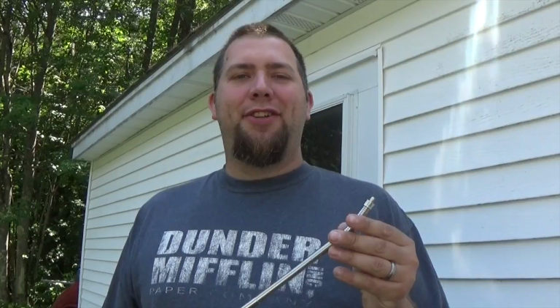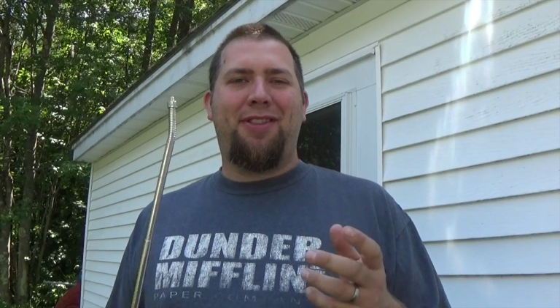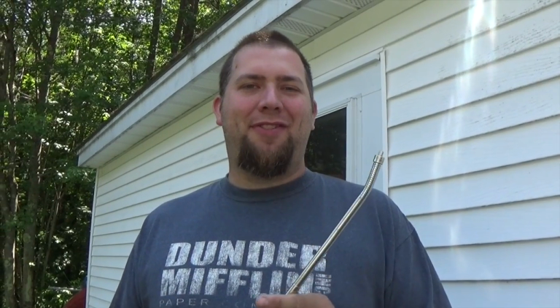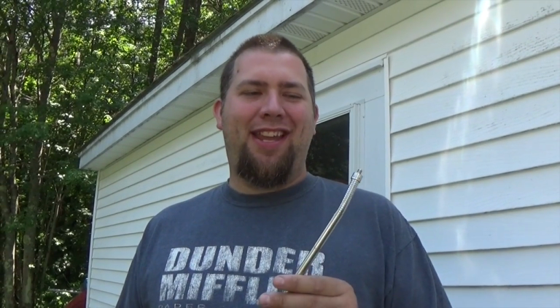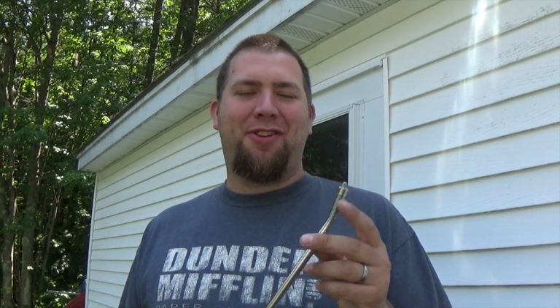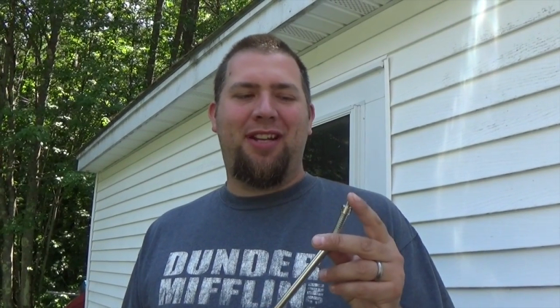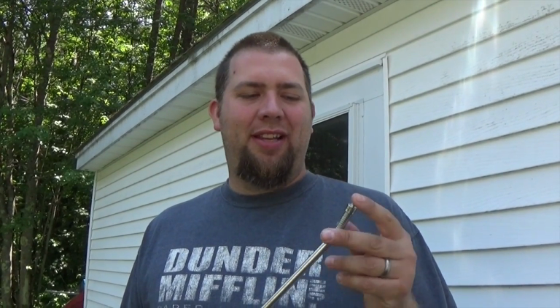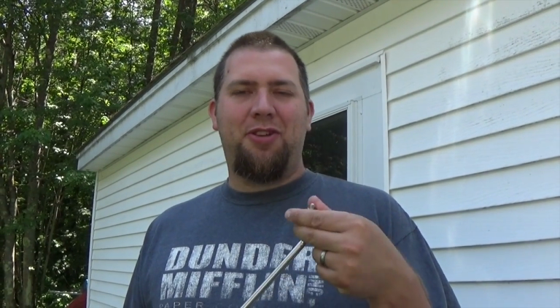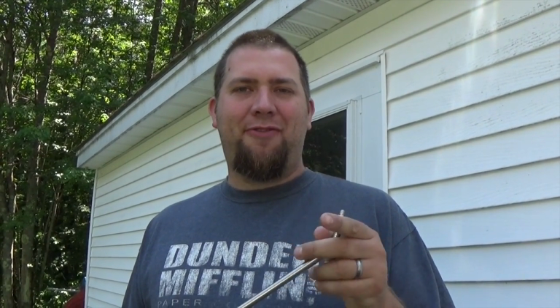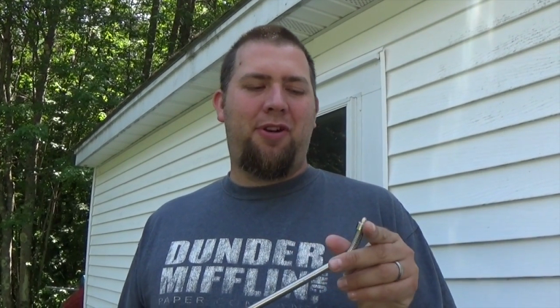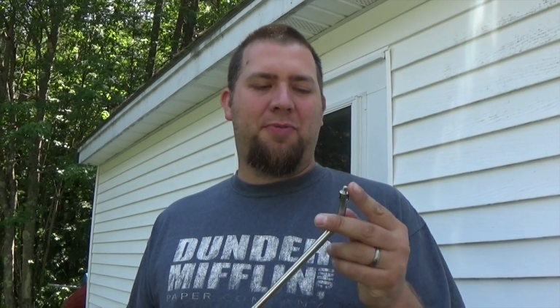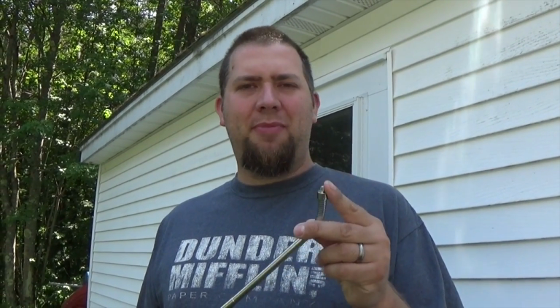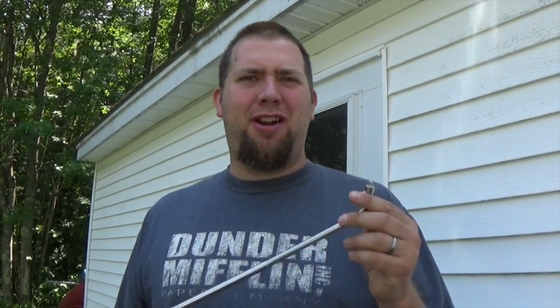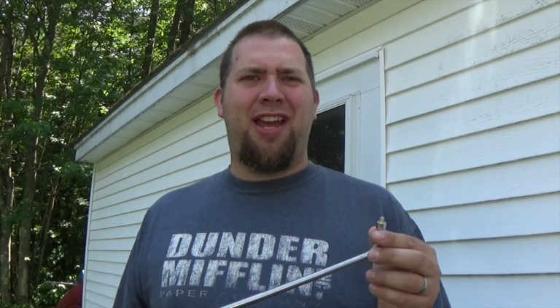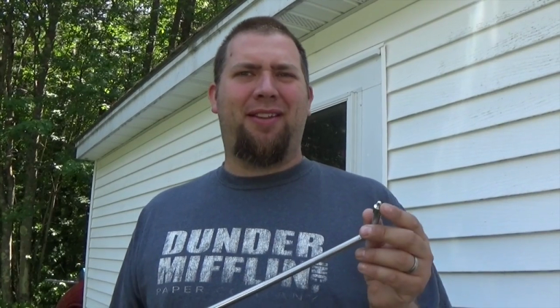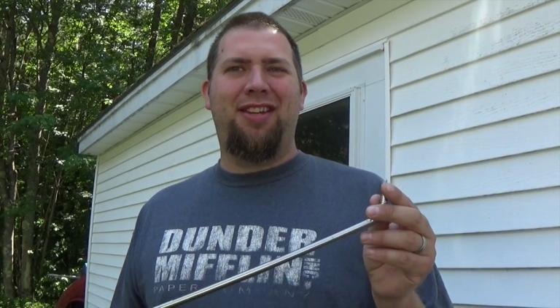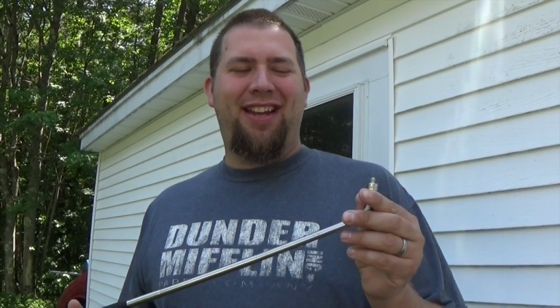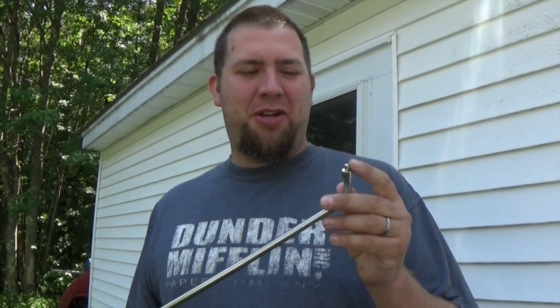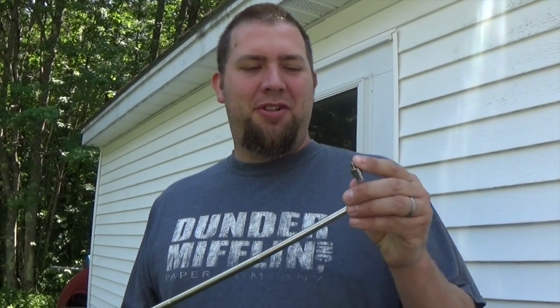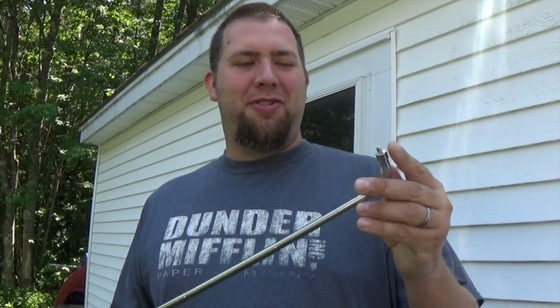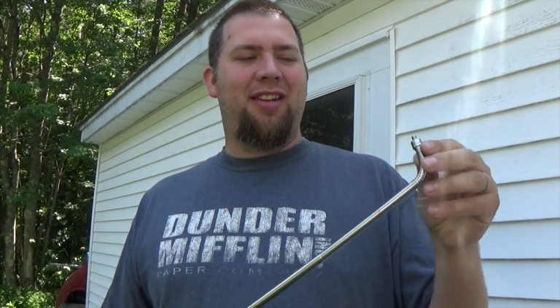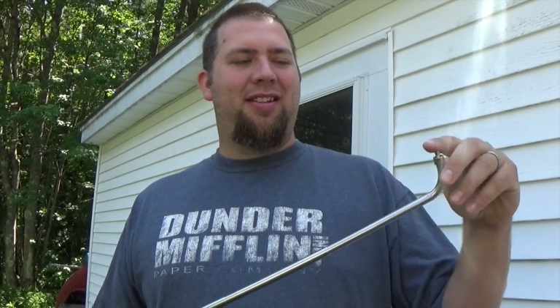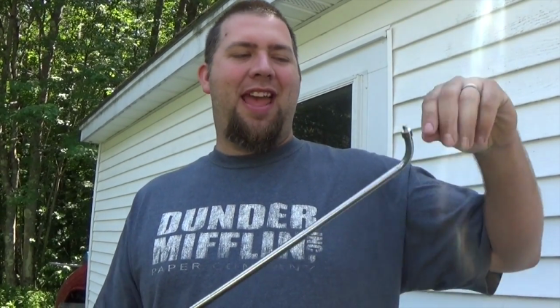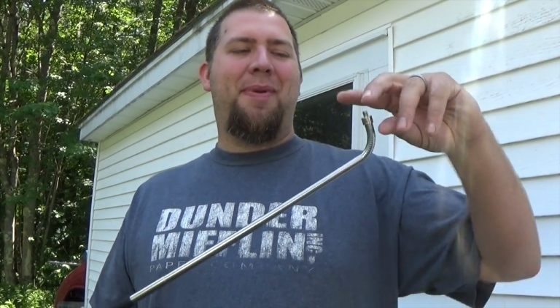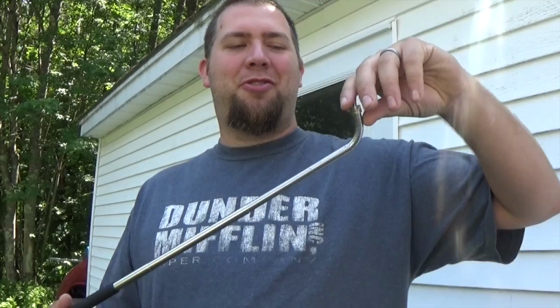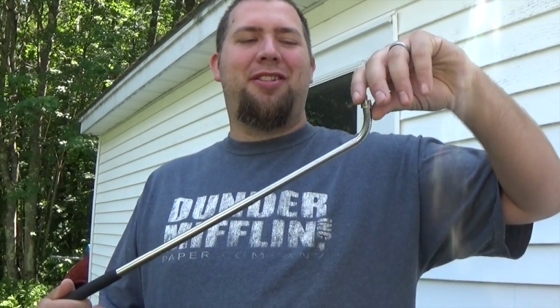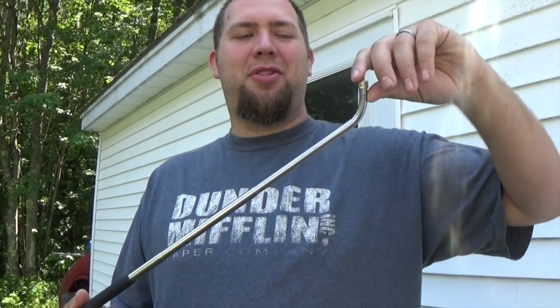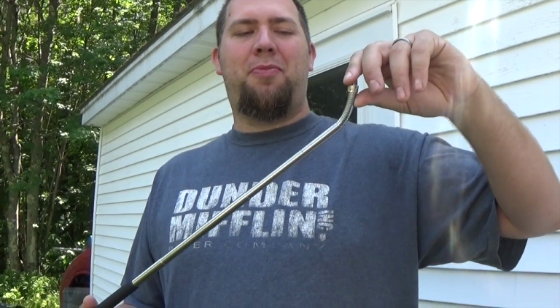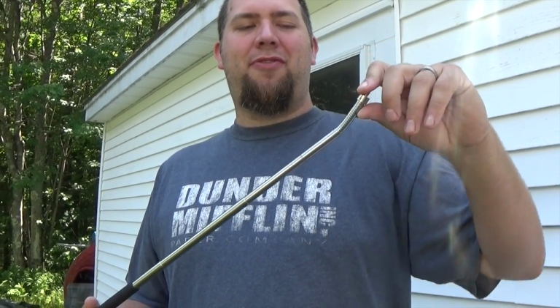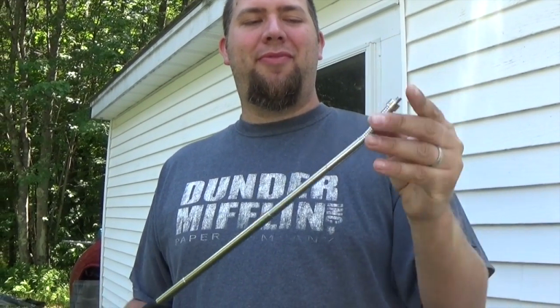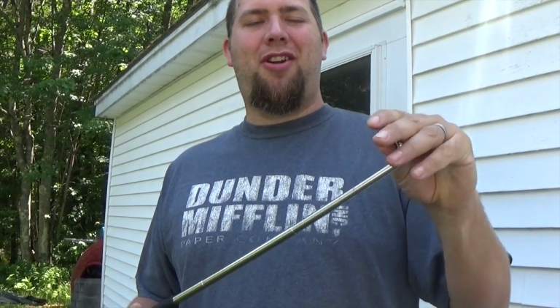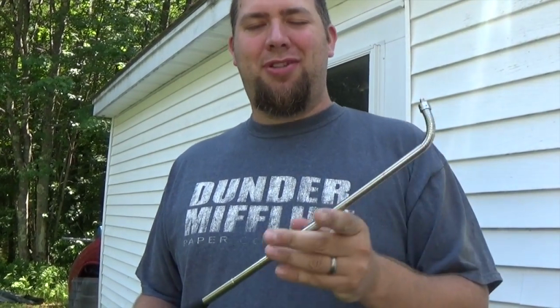Jenna bought this selfie stick at the Dollar Tree. It's okay for a small camera, but our camera's kind of big and clunky. When you're using it, it's heavy on the back, so as it goes it opens itself up.